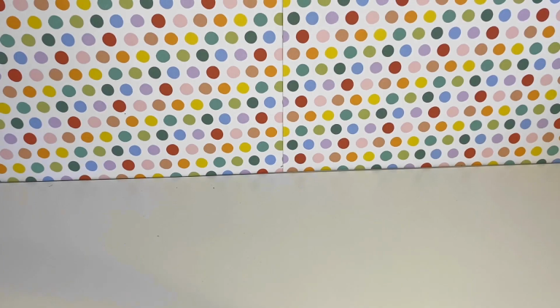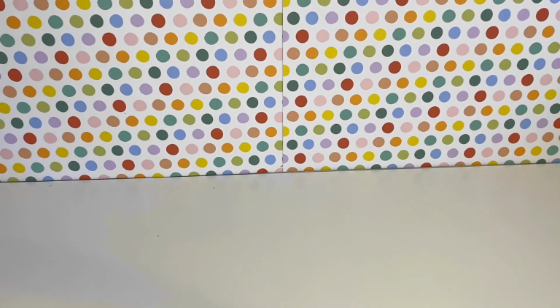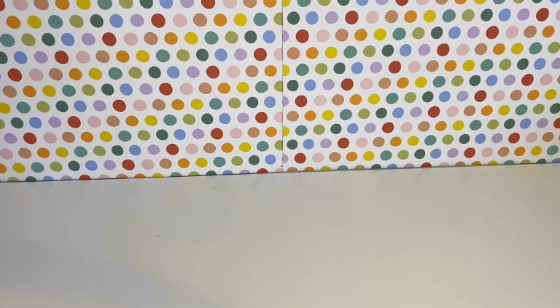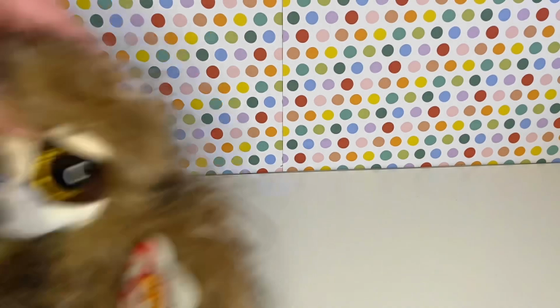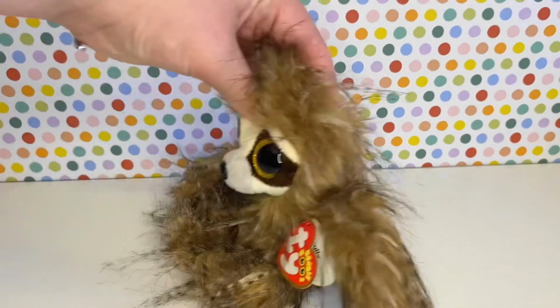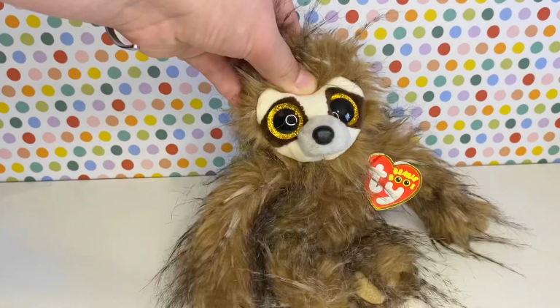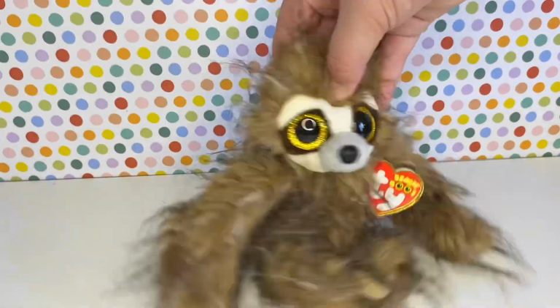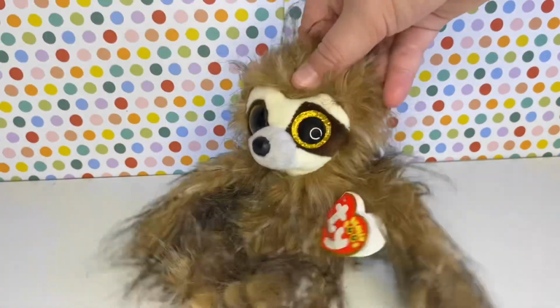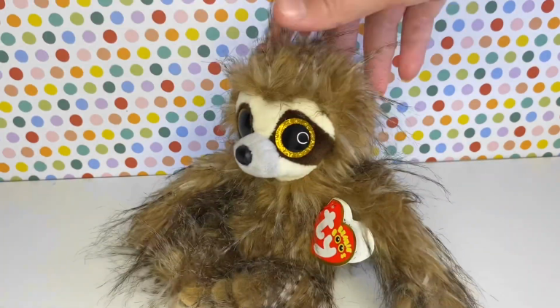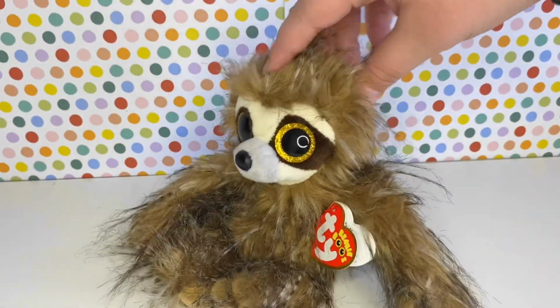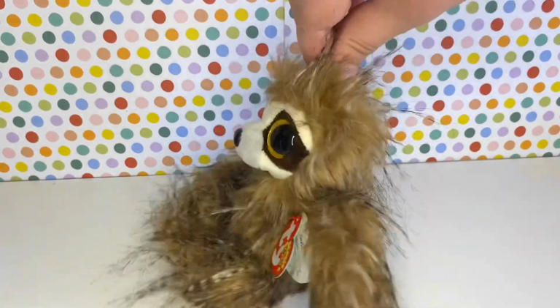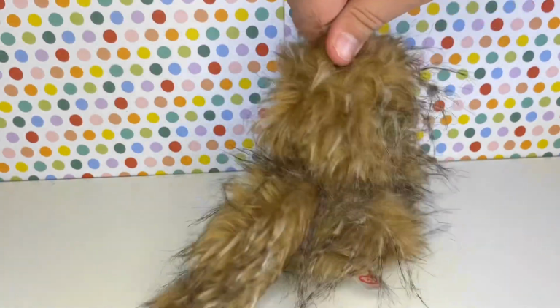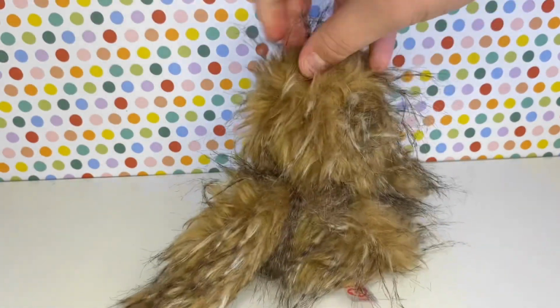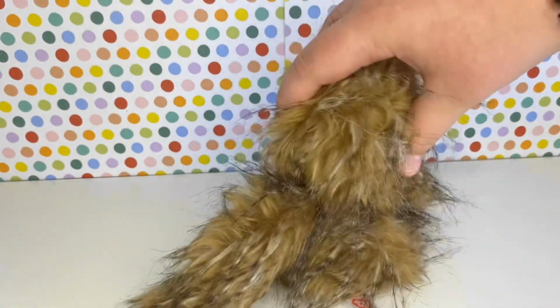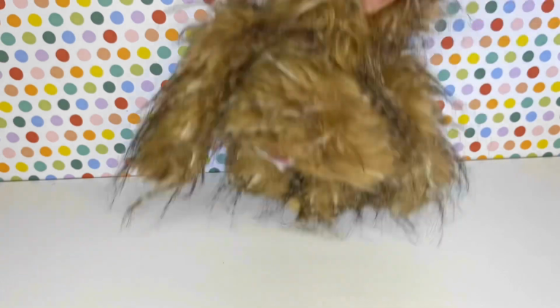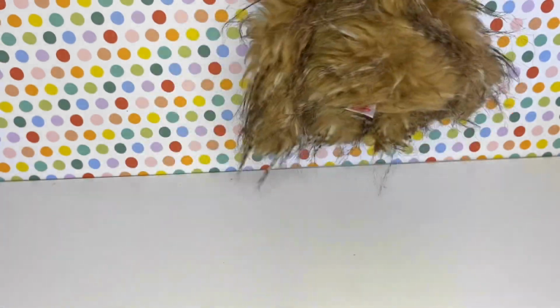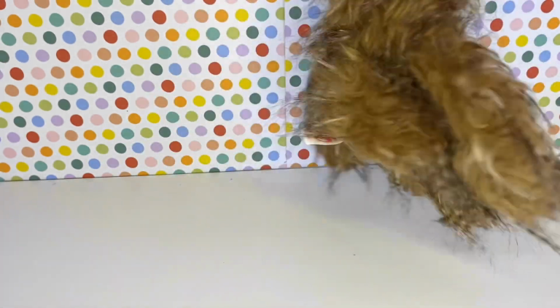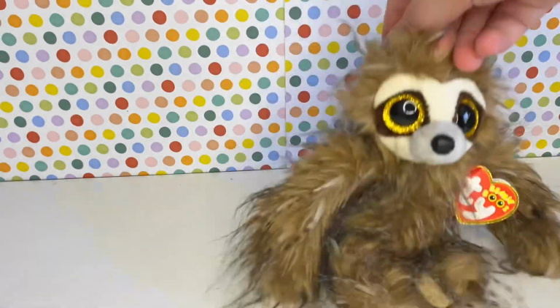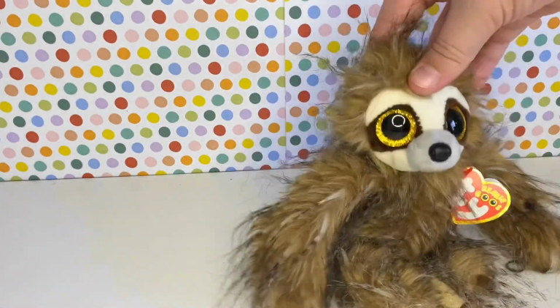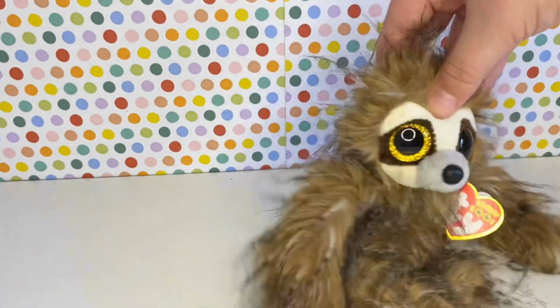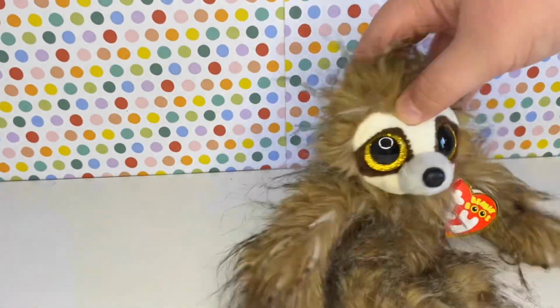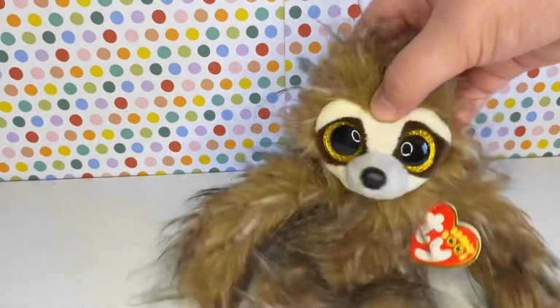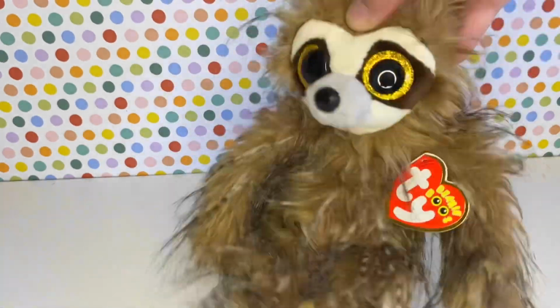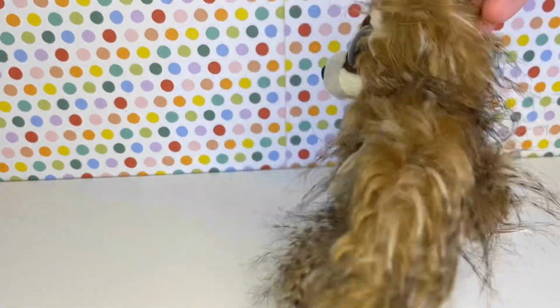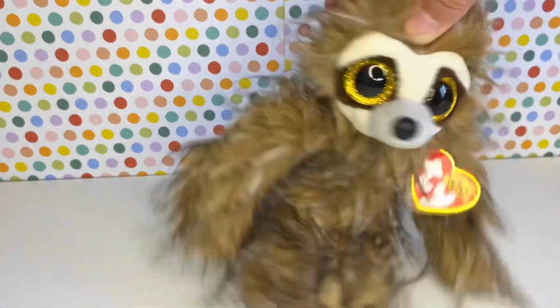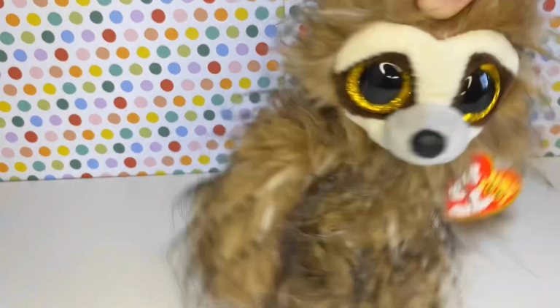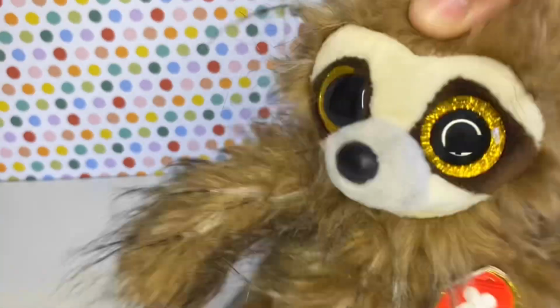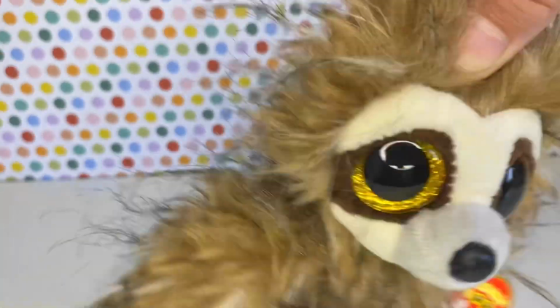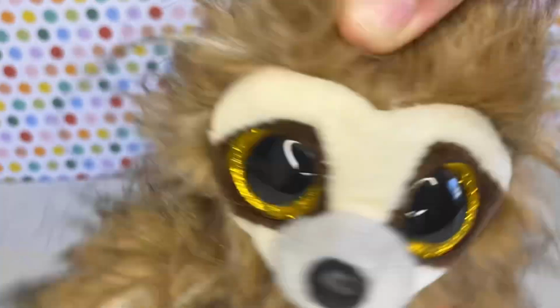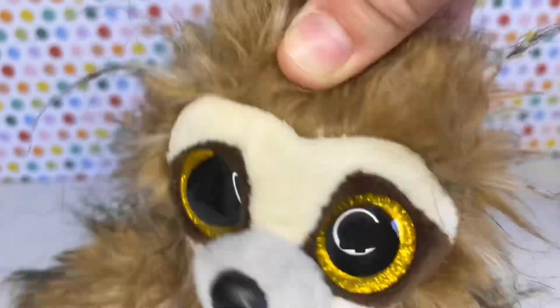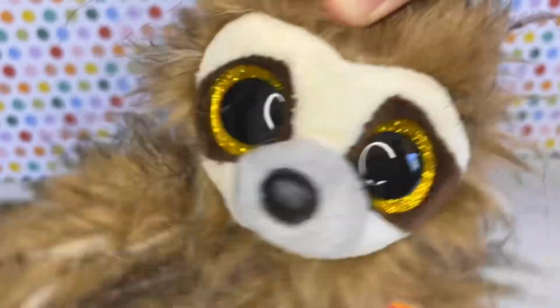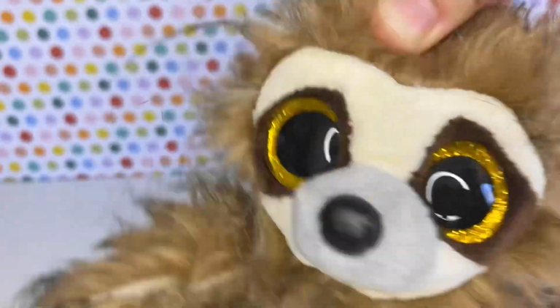At the number eight spot, we have Sully. Sully is just altogether amazing. He's so fluffy and such a unique shape, and he's — I mean, he's a sloth. Who doesn't like sloths?